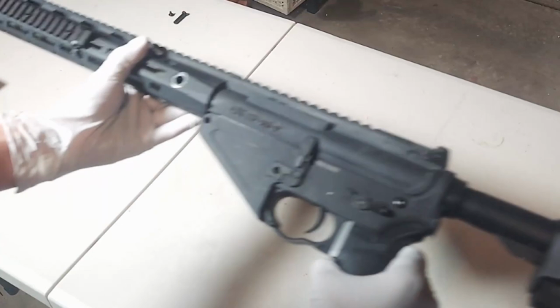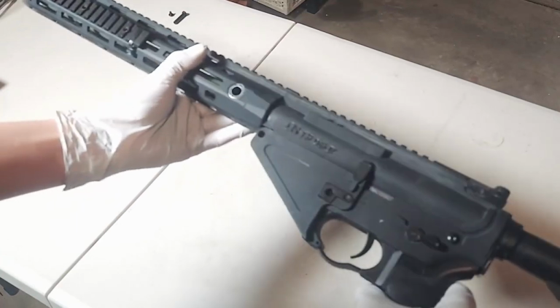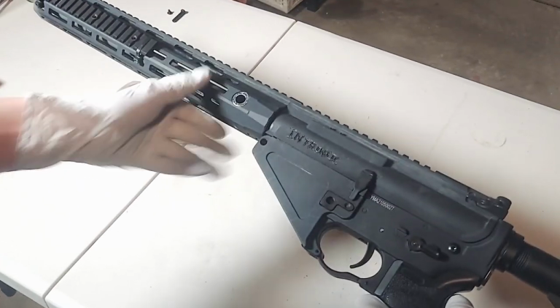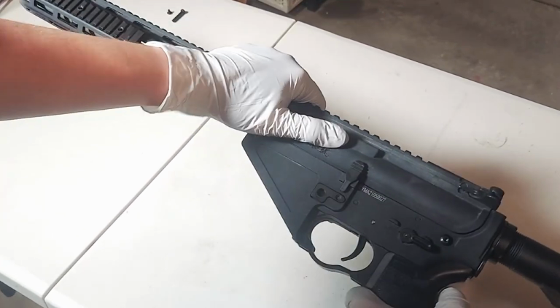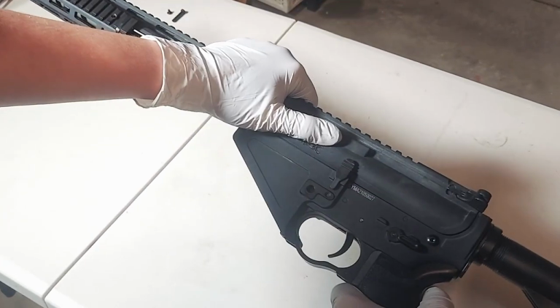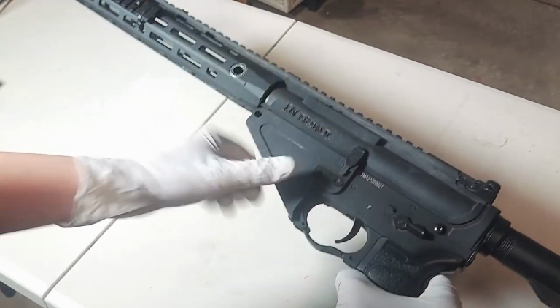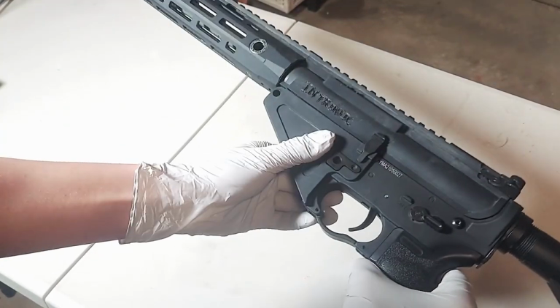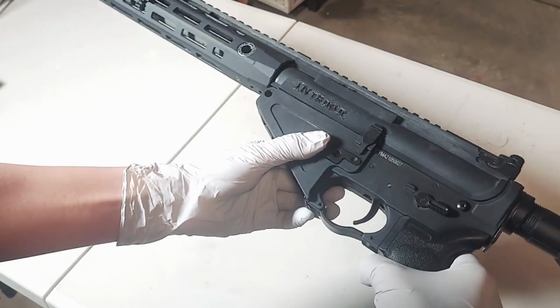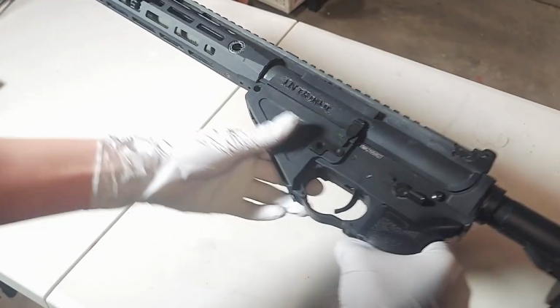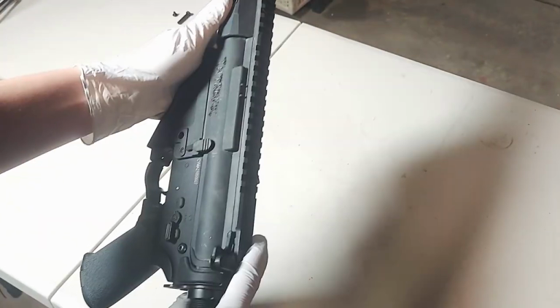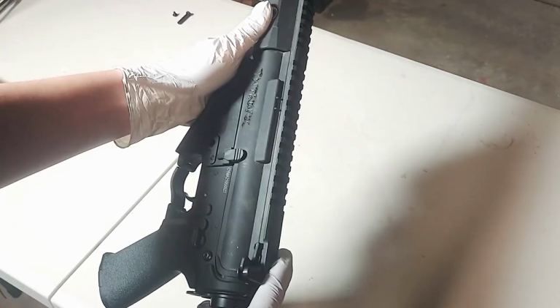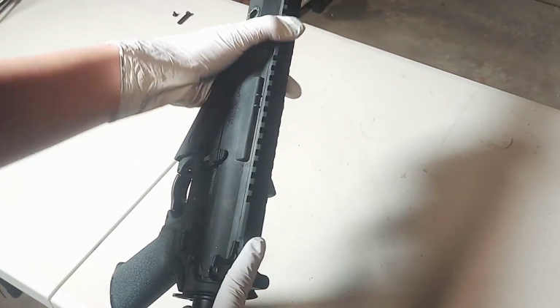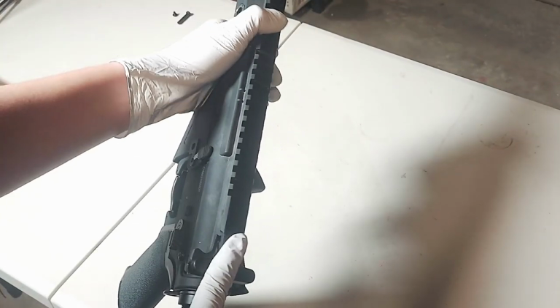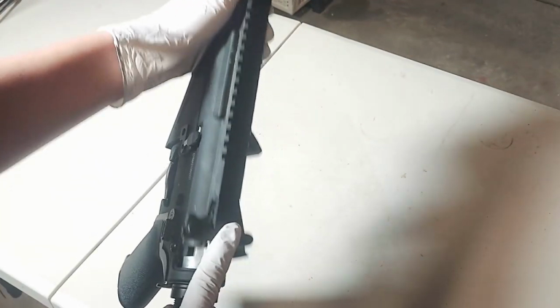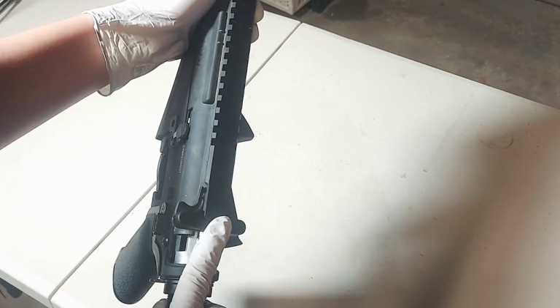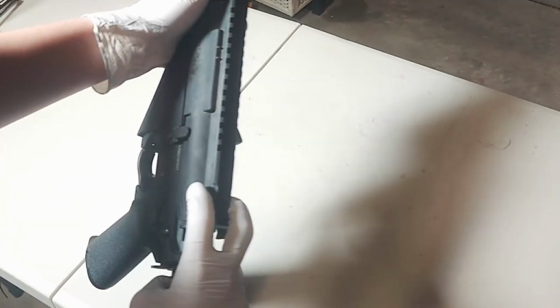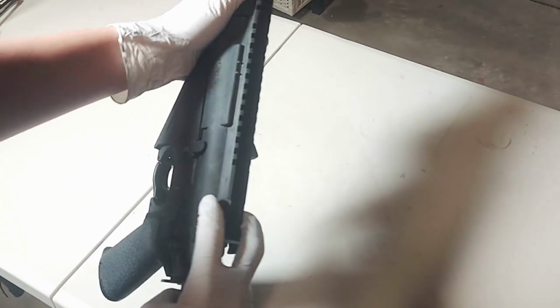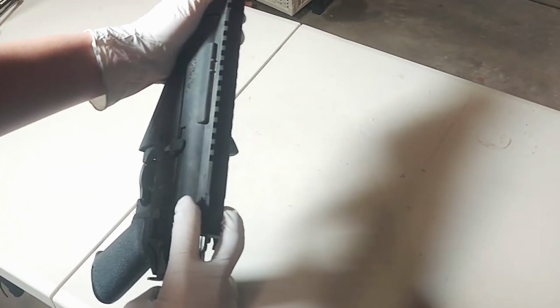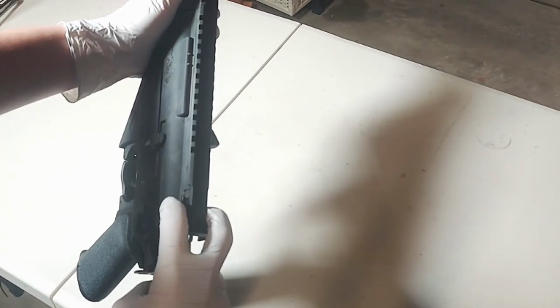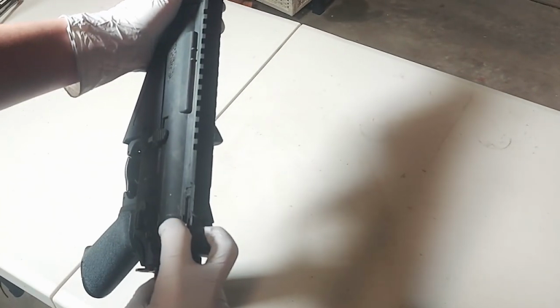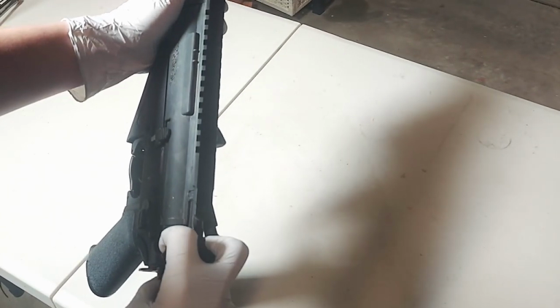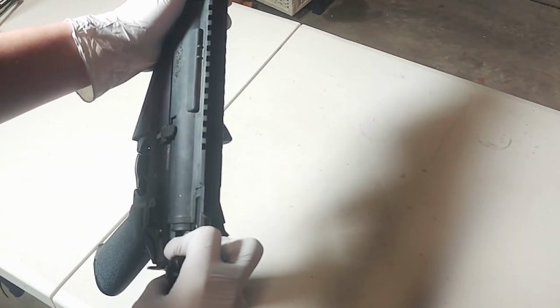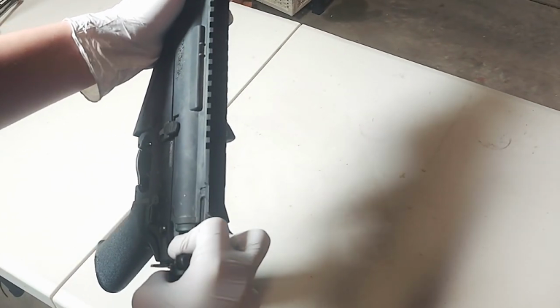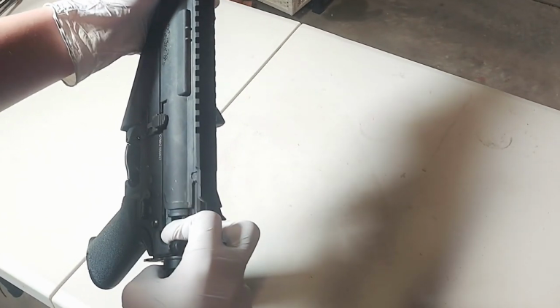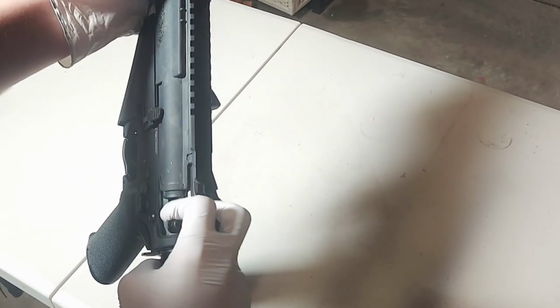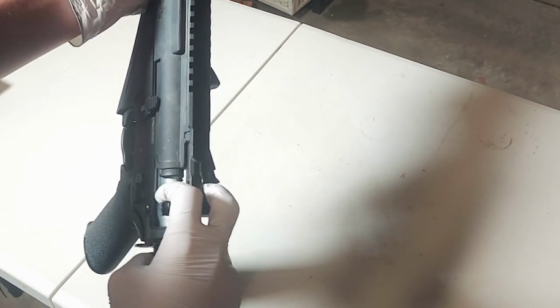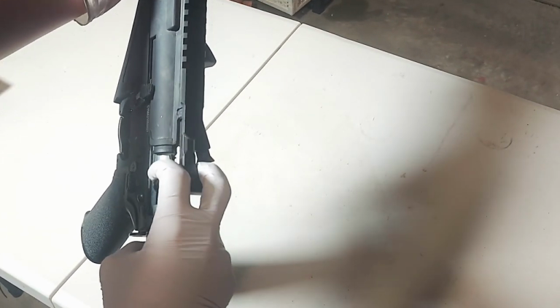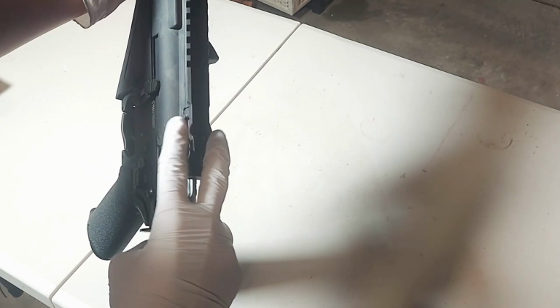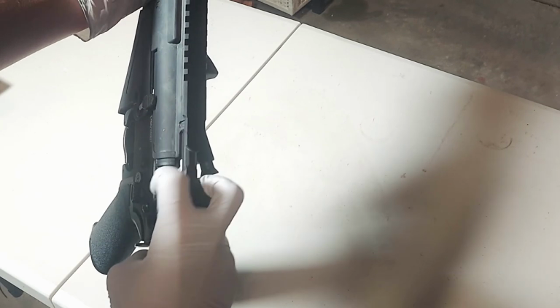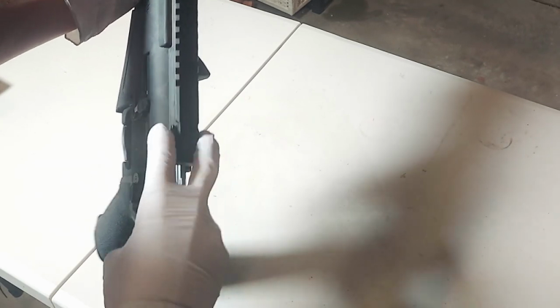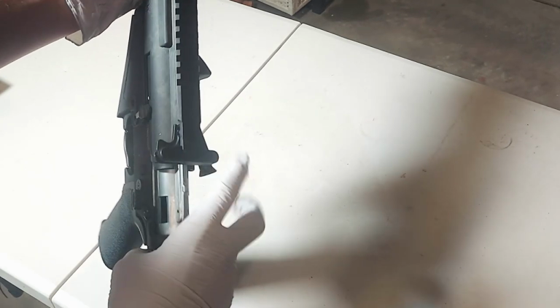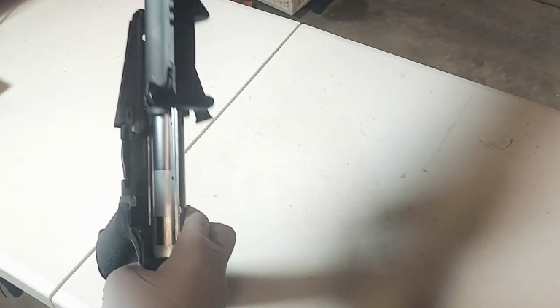Now we can separate the upper receiver from the lower receiver. To do that, you'll just need to push forward, and if it gets stuck, all you need to do is pull back the charging handle slightly and release it.